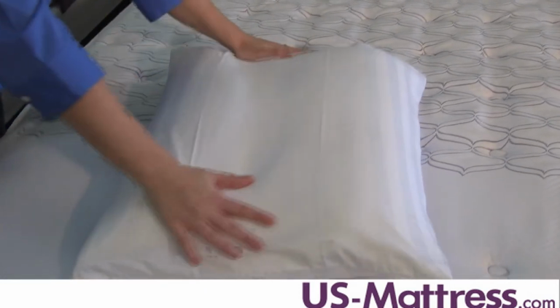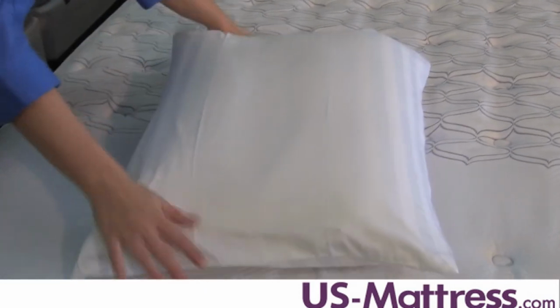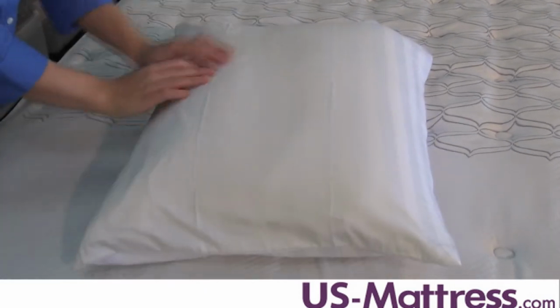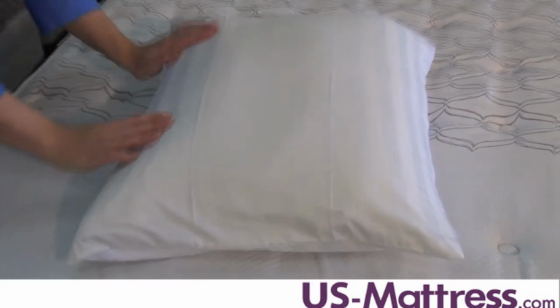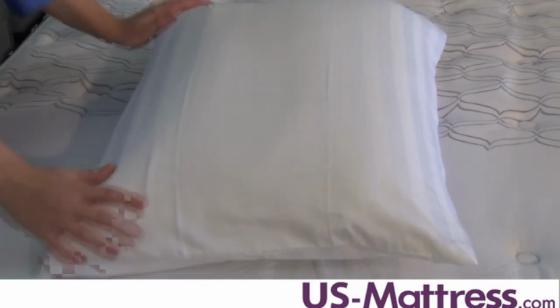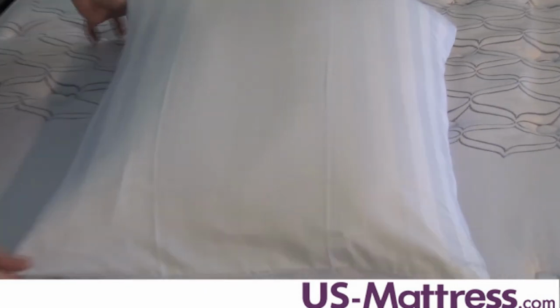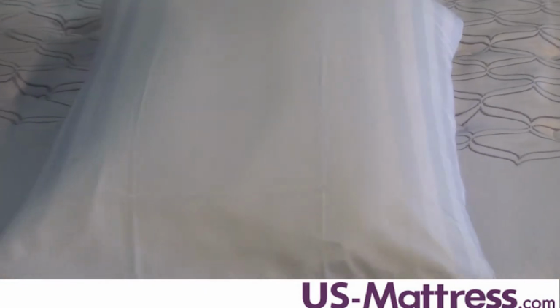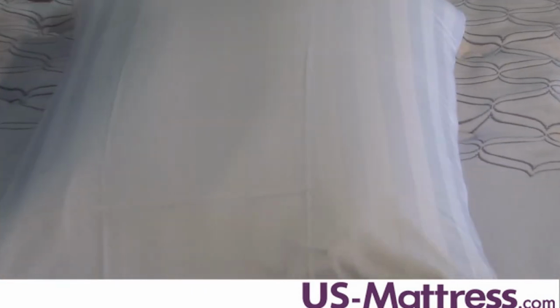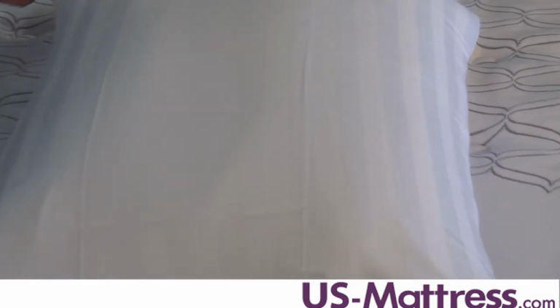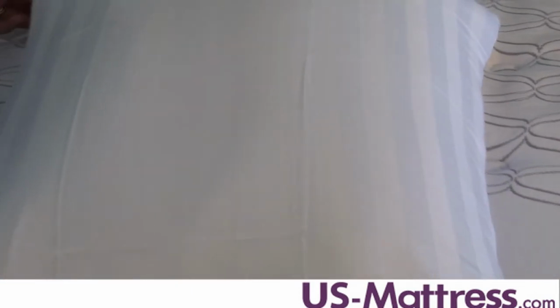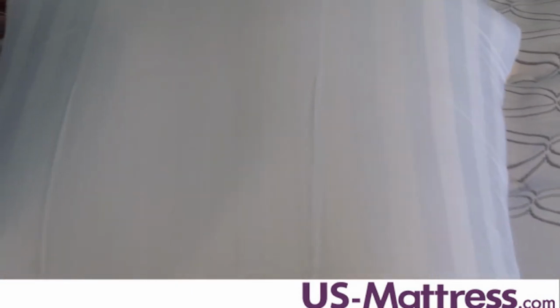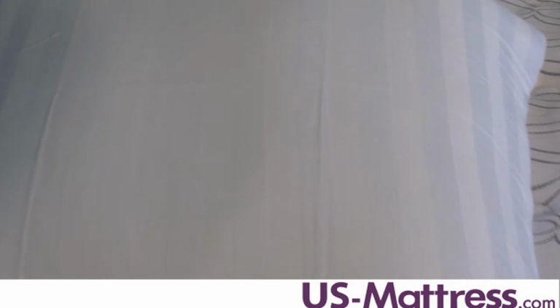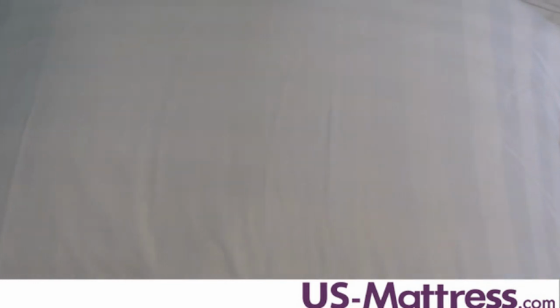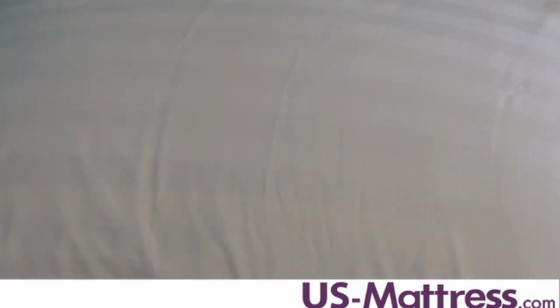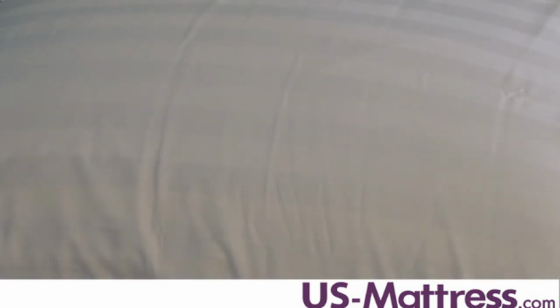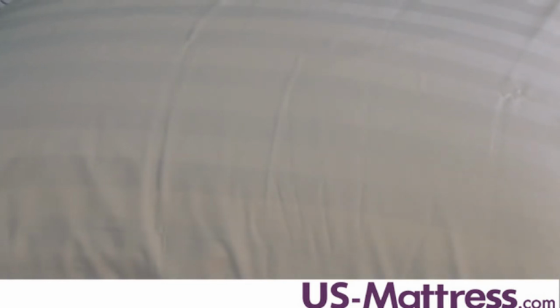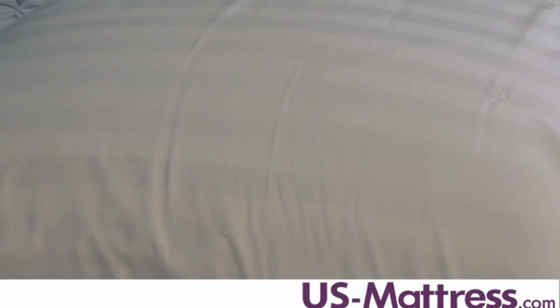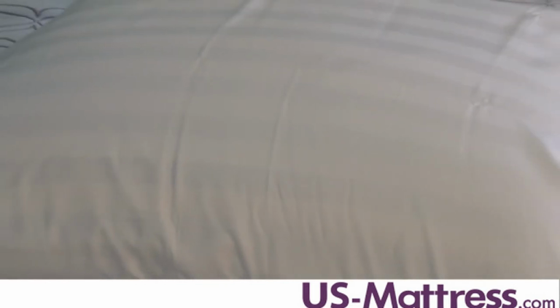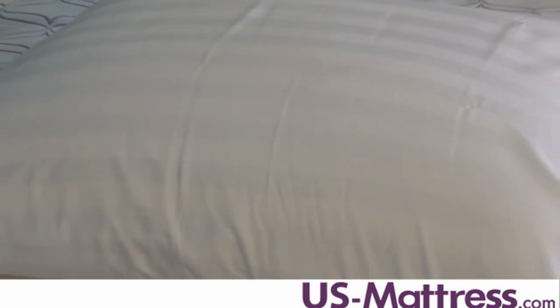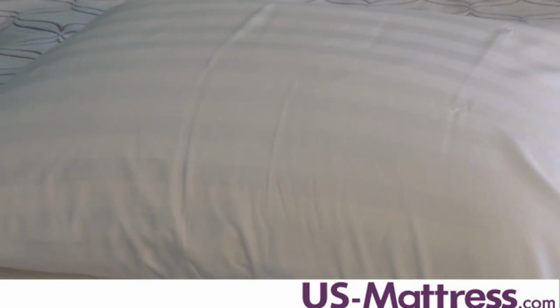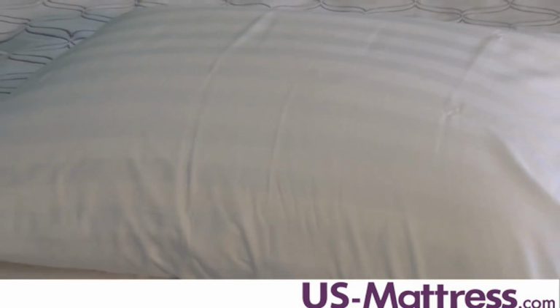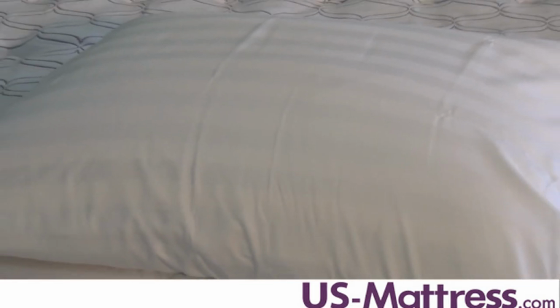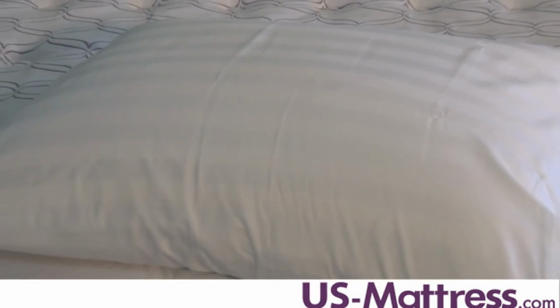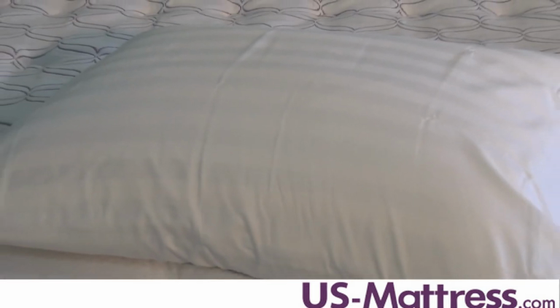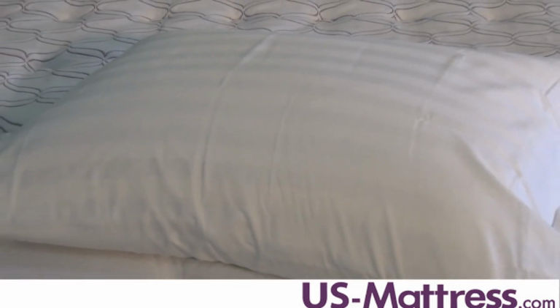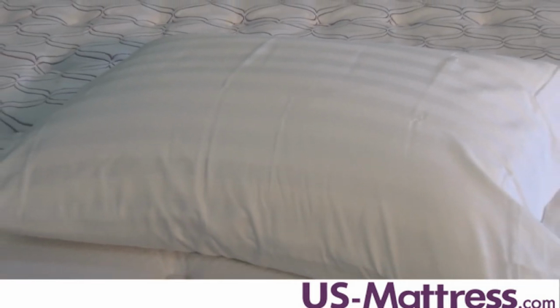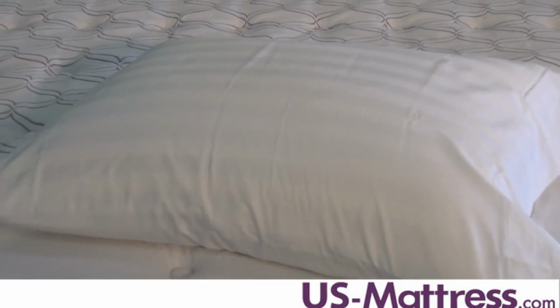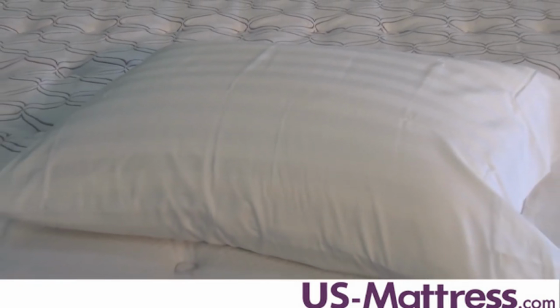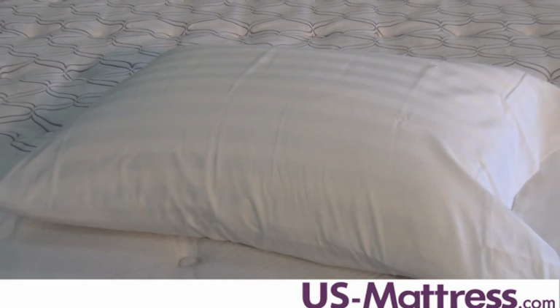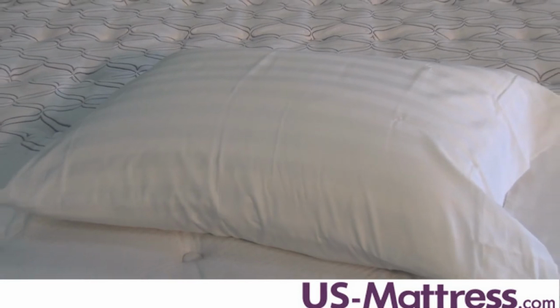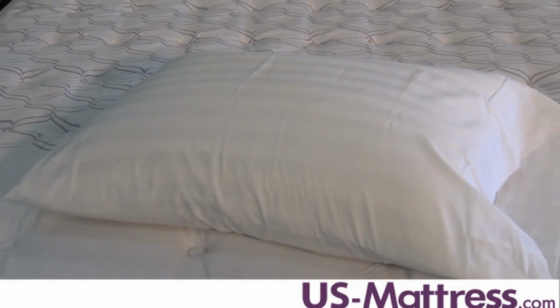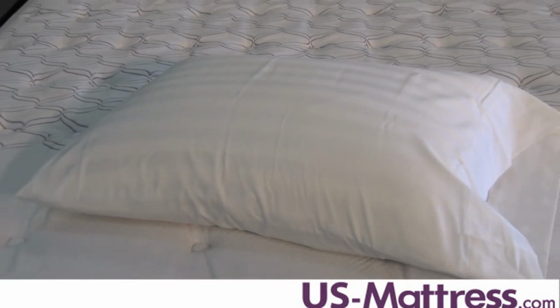Woven to create a silky smooth surface with a luxurious sheen, these pillowcases are a little thicker and more tightly woven with a soft, inviting touch that you'll love to sink your head into.